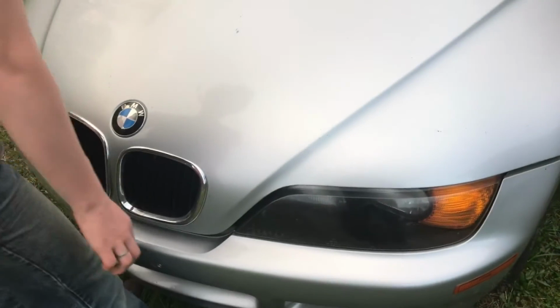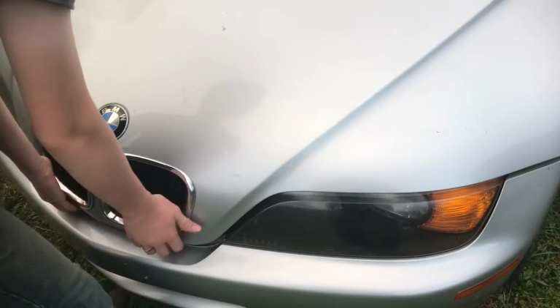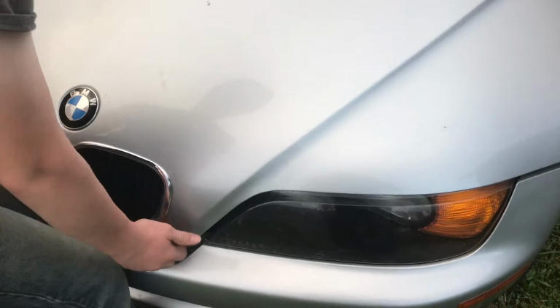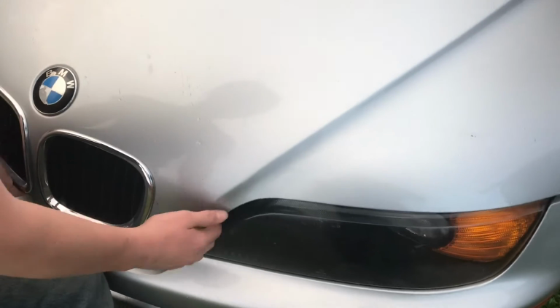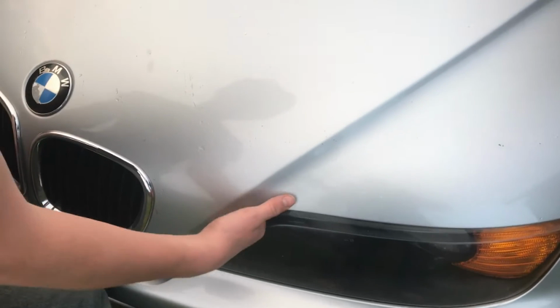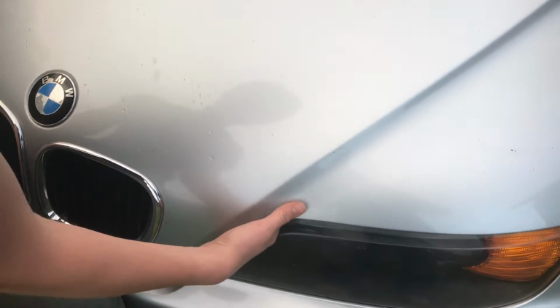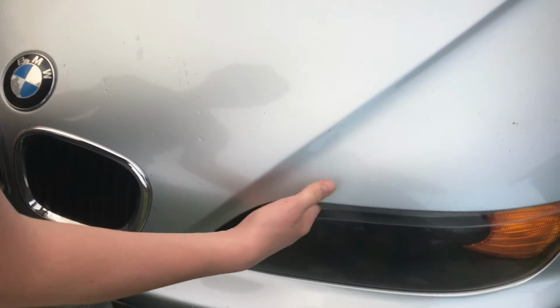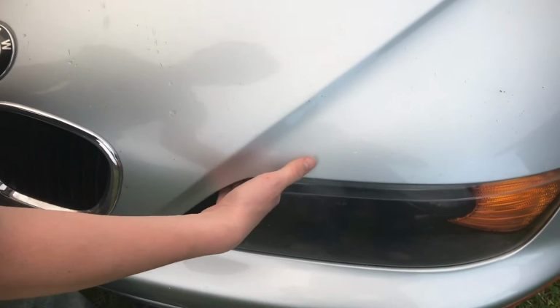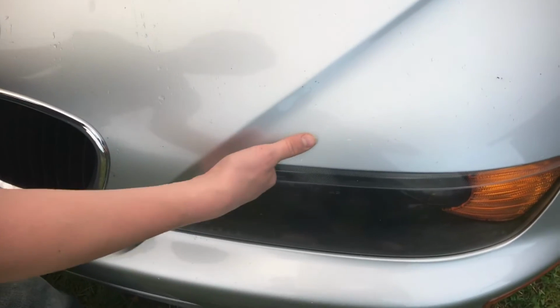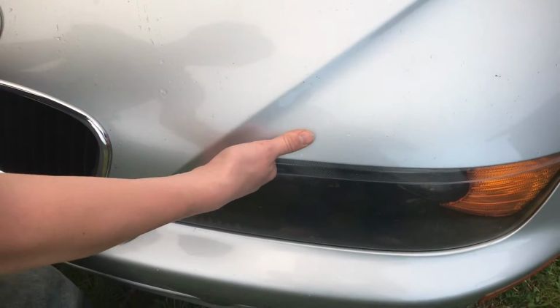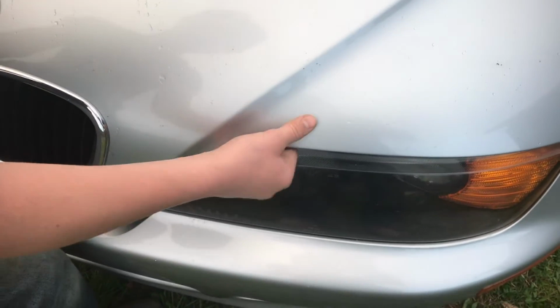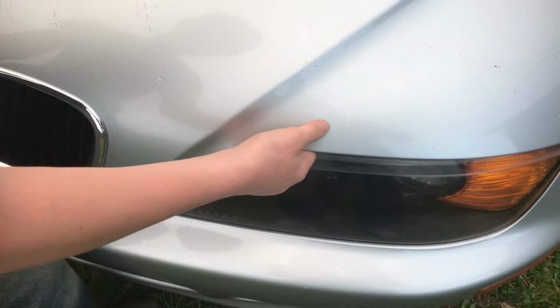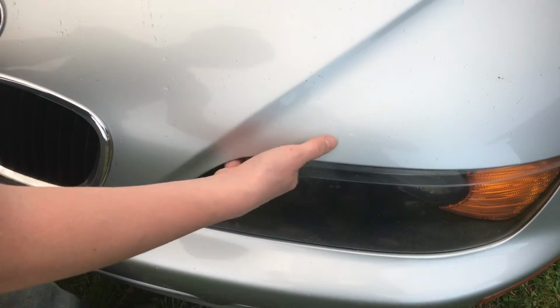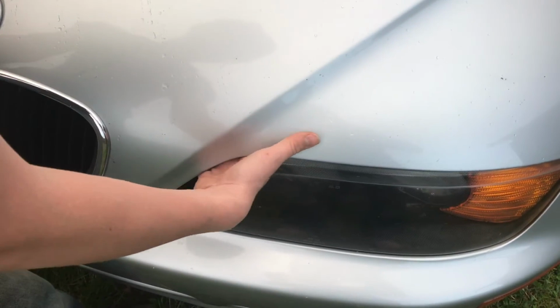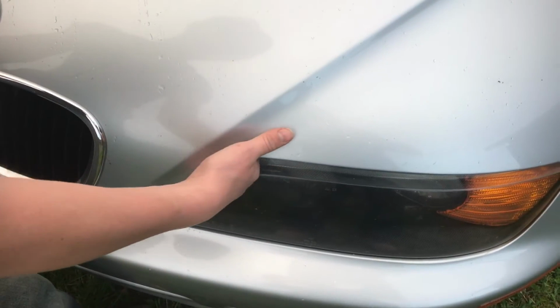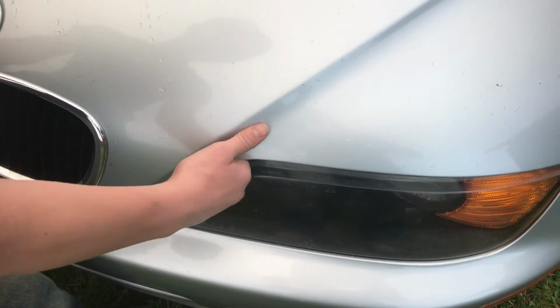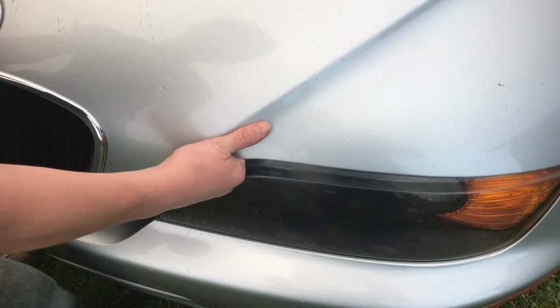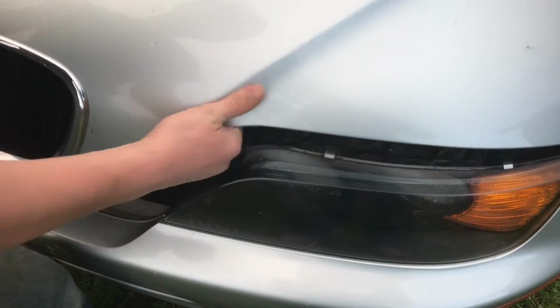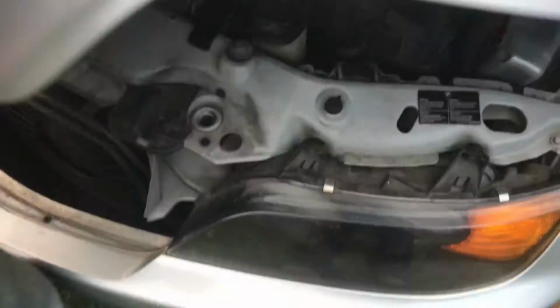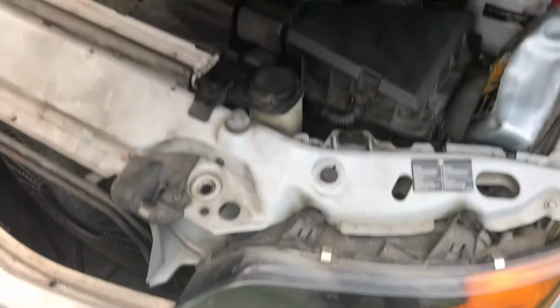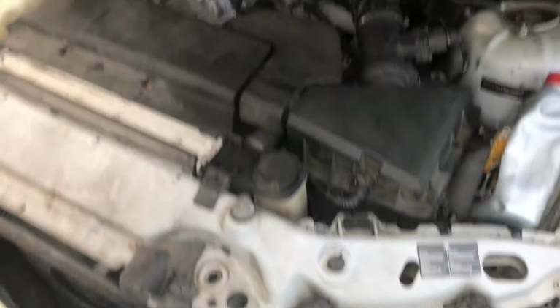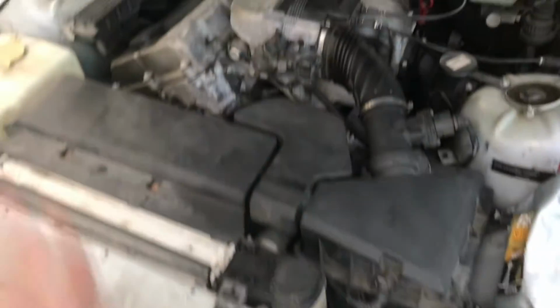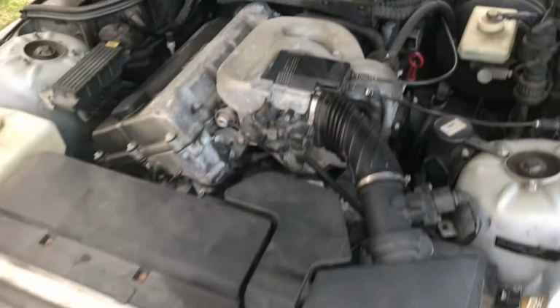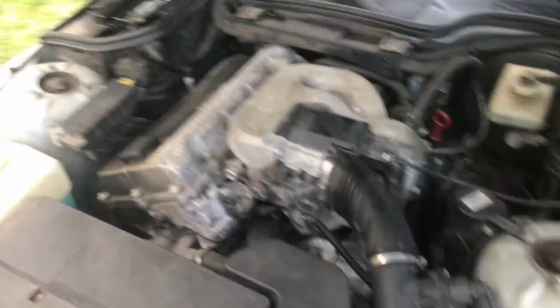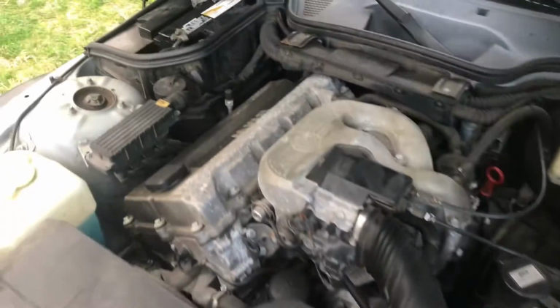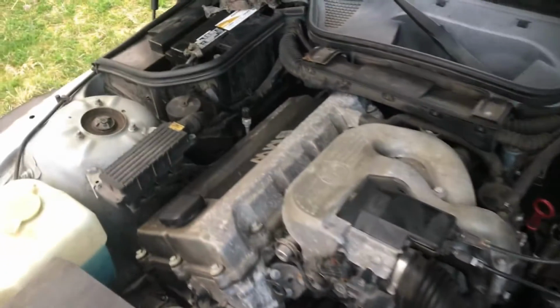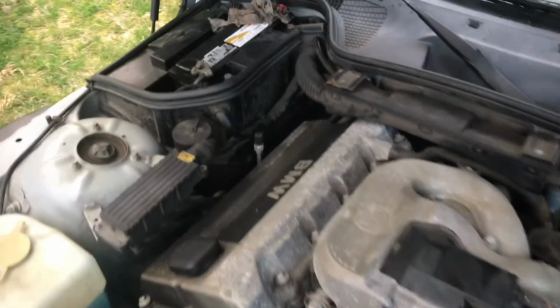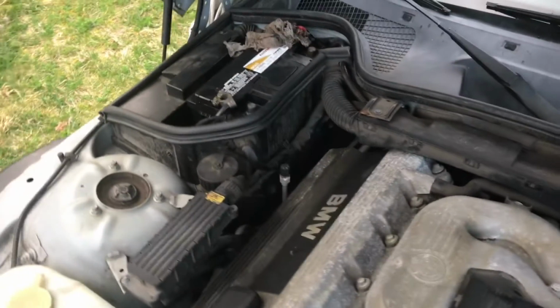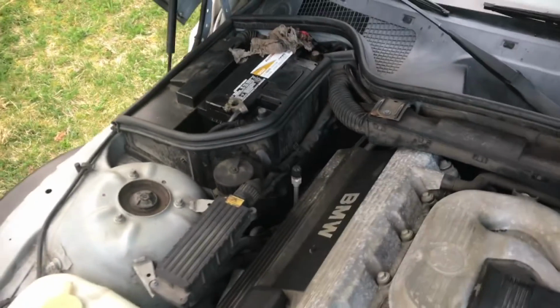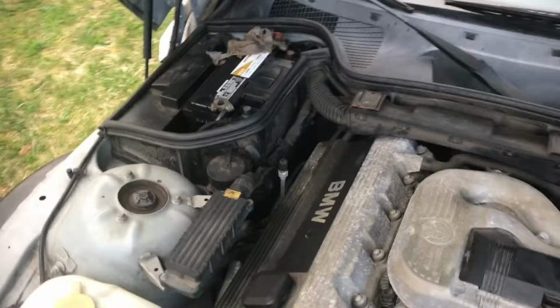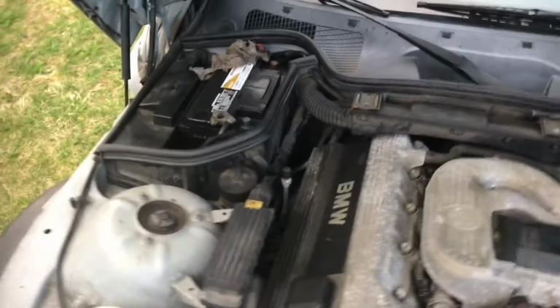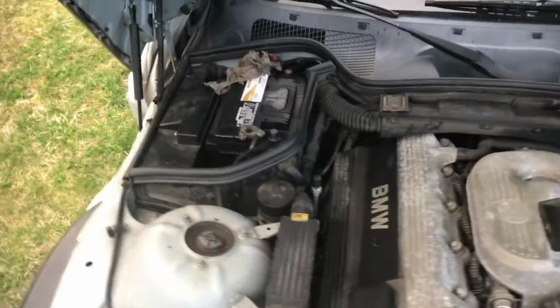Let's go ahead and open up the hood. Gotta find that little lever — there it is. And there's the battery, and it is totally dead.